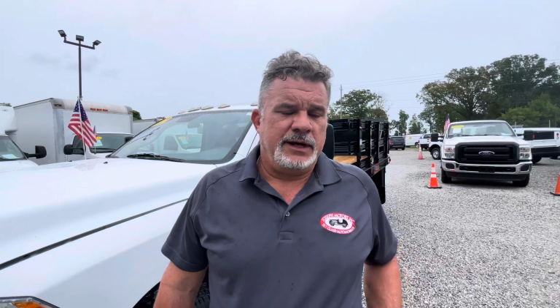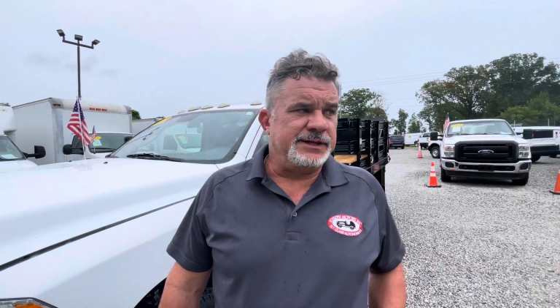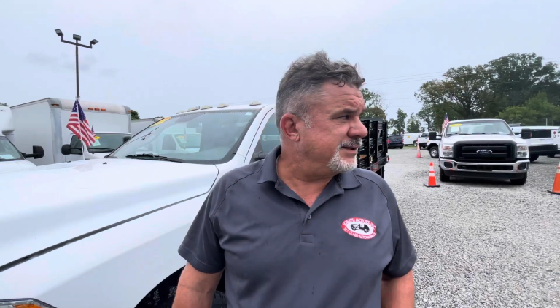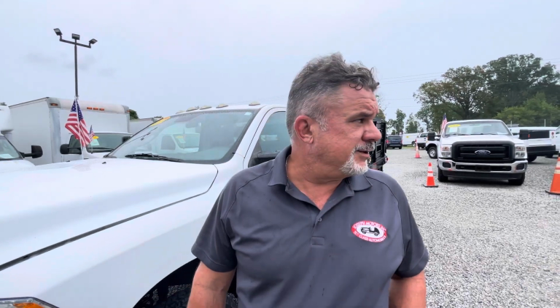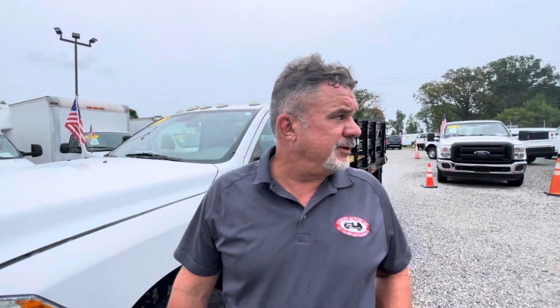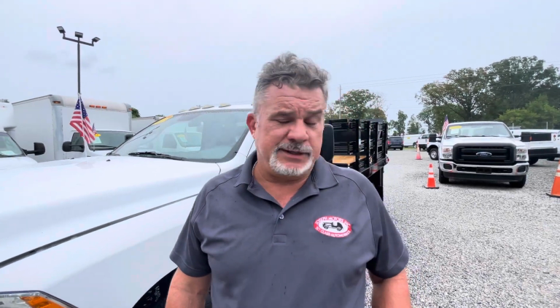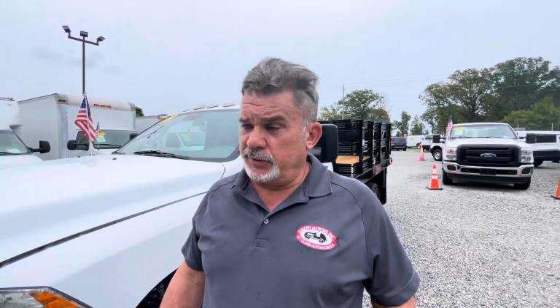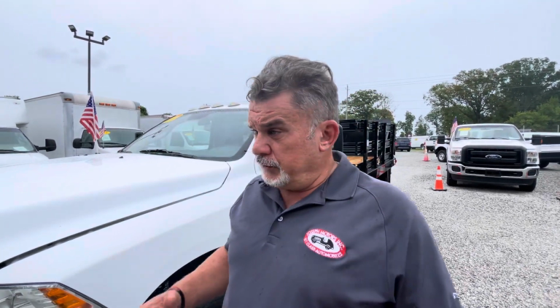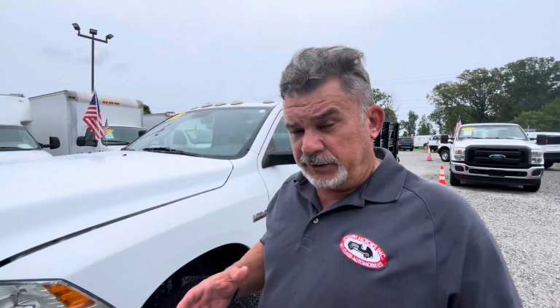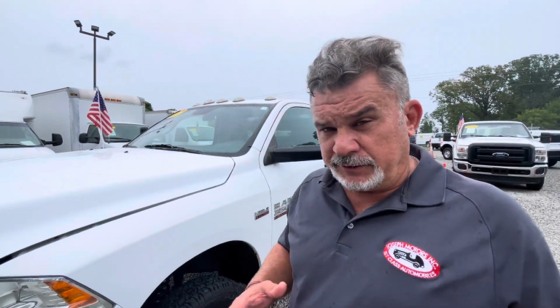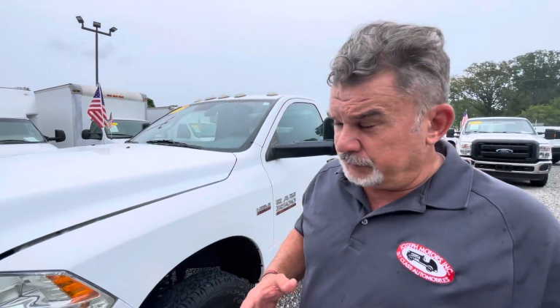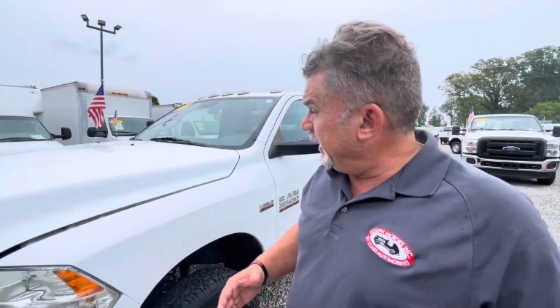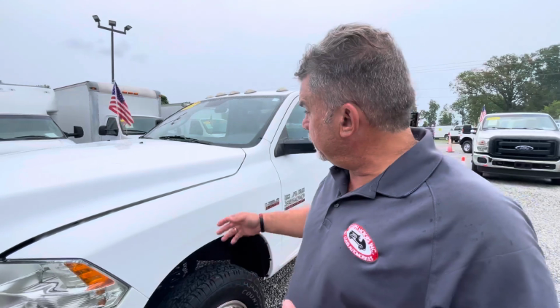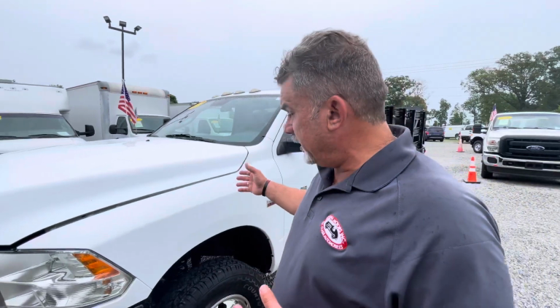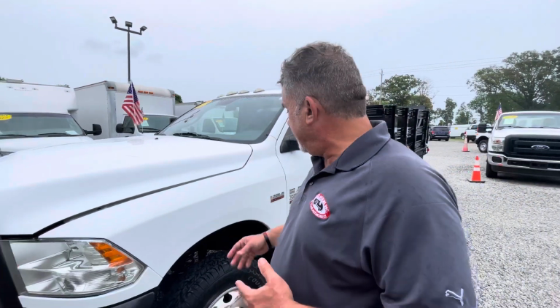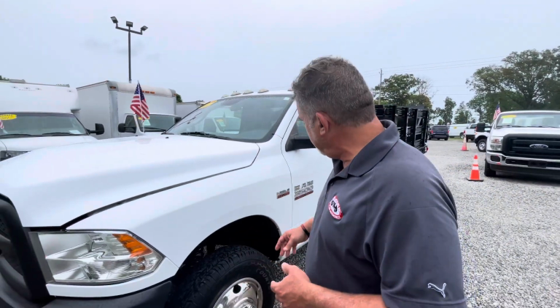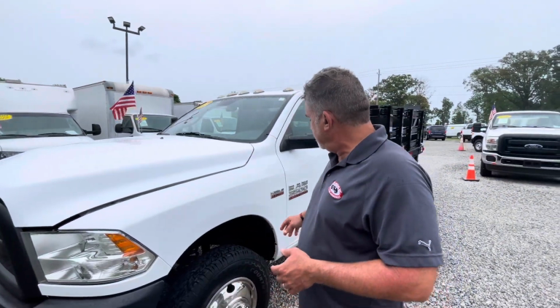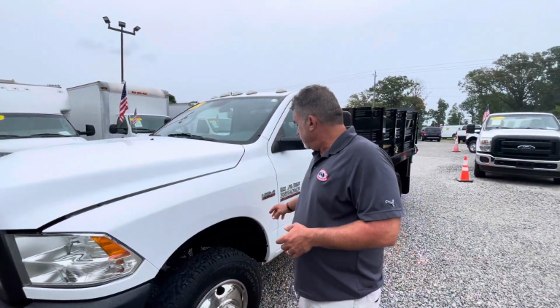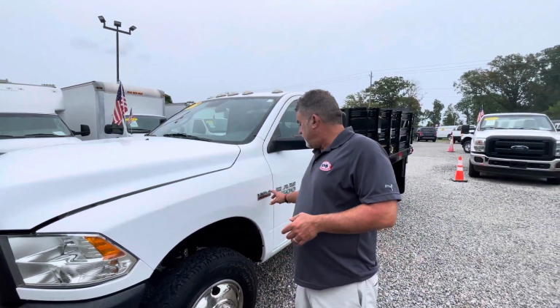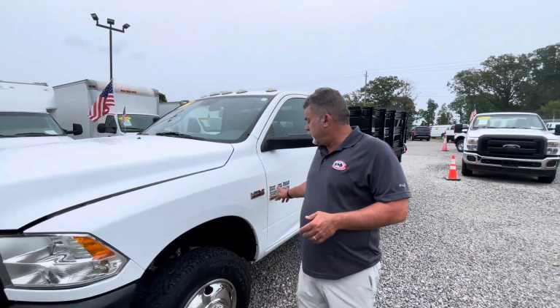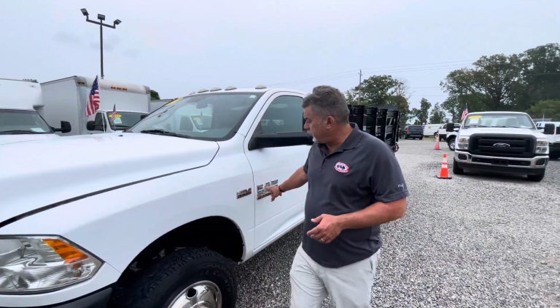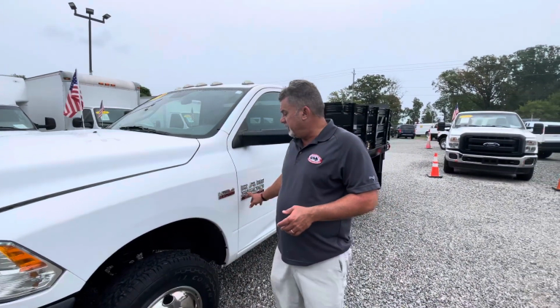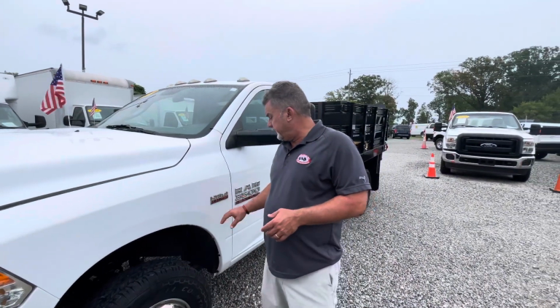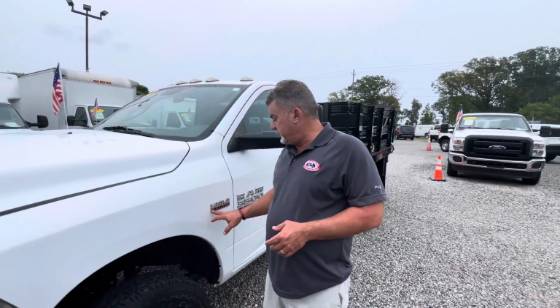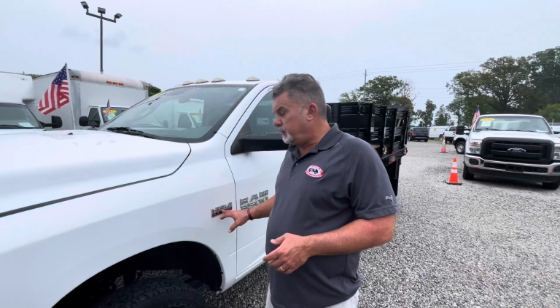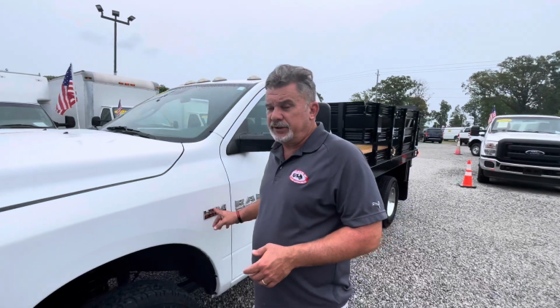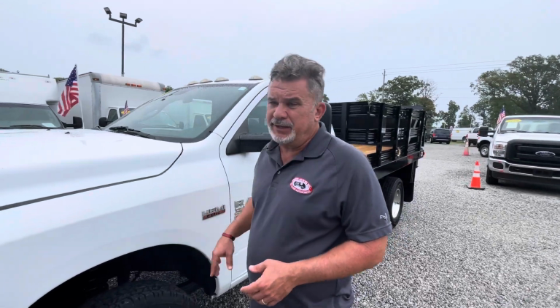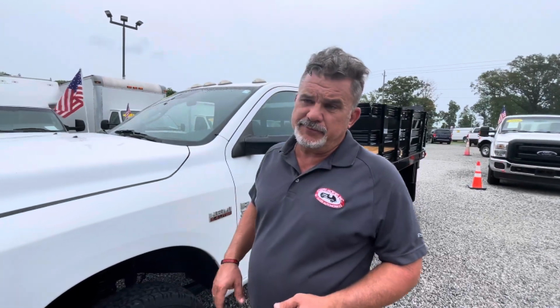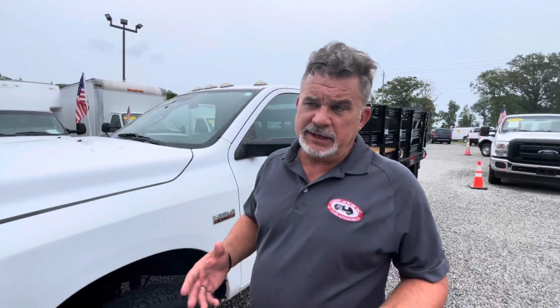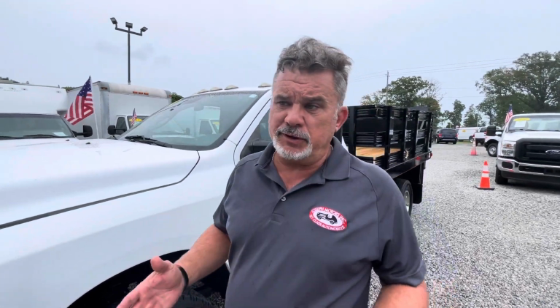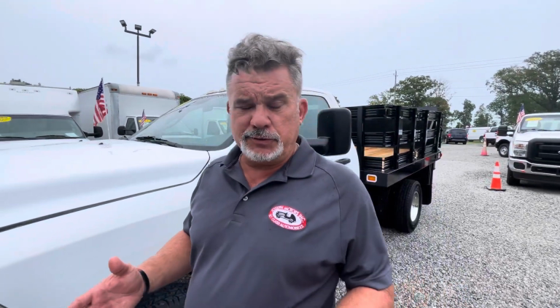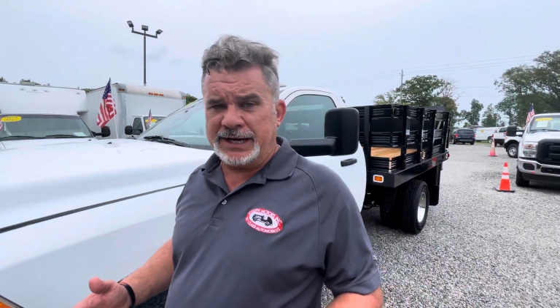Hey, this is Nick Watson here at Joseph Motors. We're going to put a new vehicle together on our YouTube page. This is a 2018 Dodge Ram 3500, 6.4 liter Hemi, gas burner, two wheel drive.